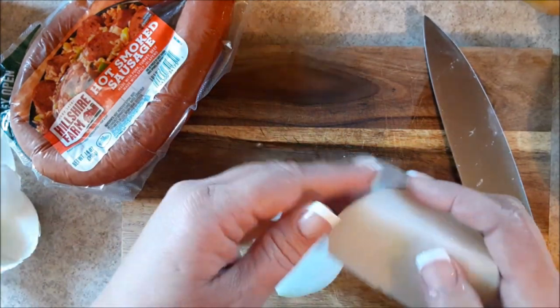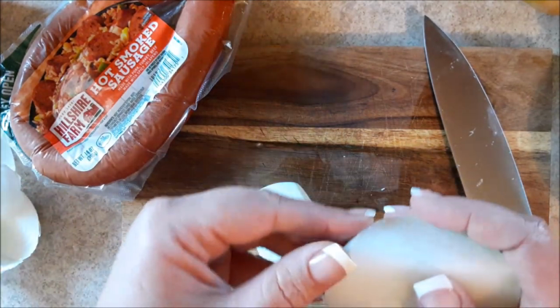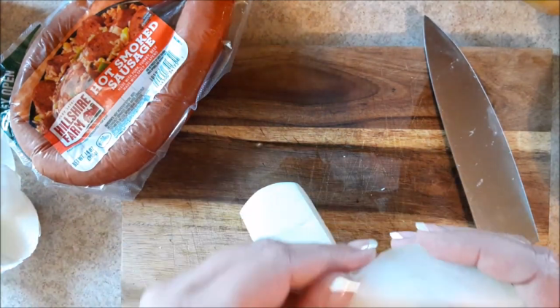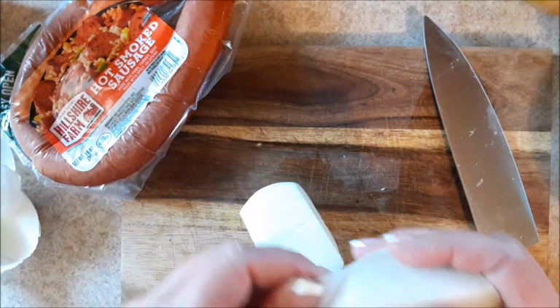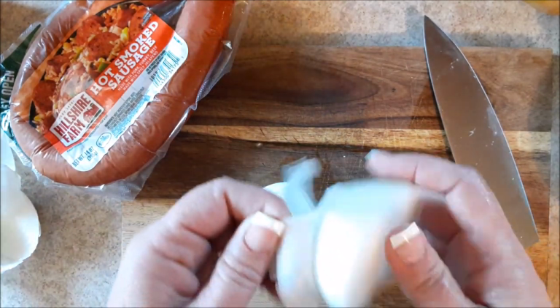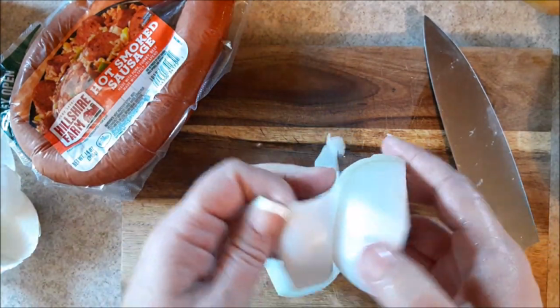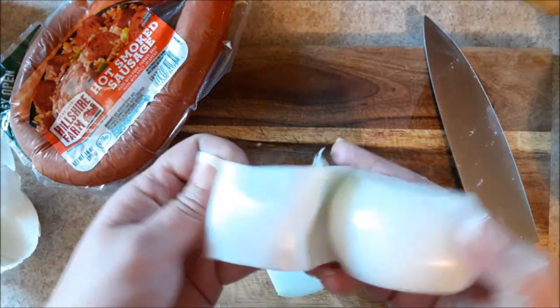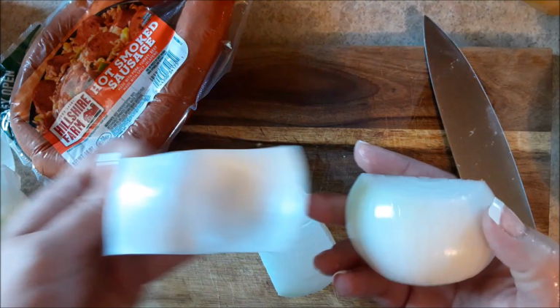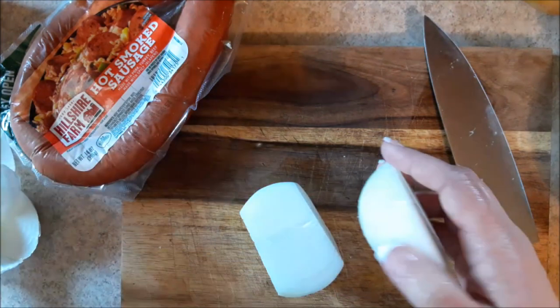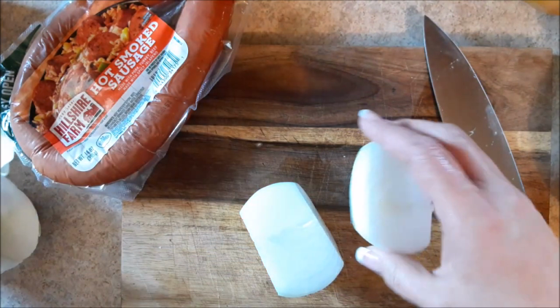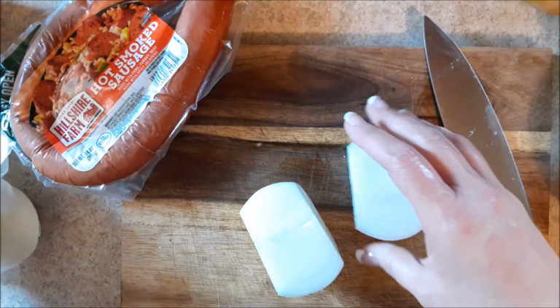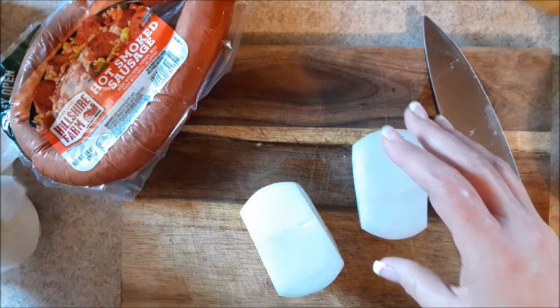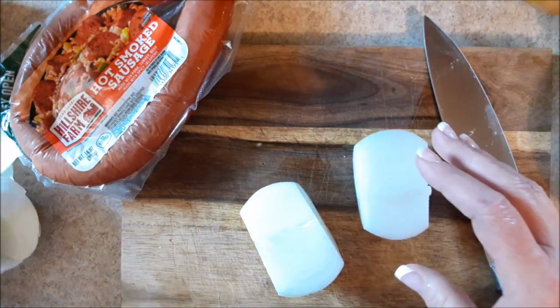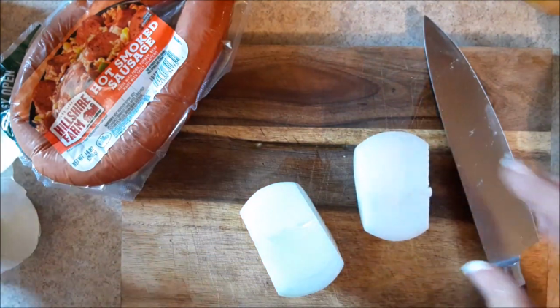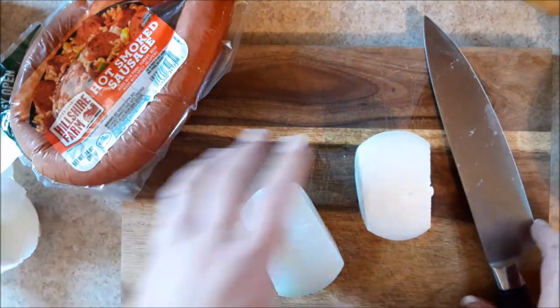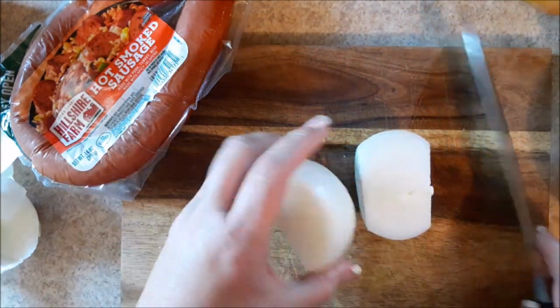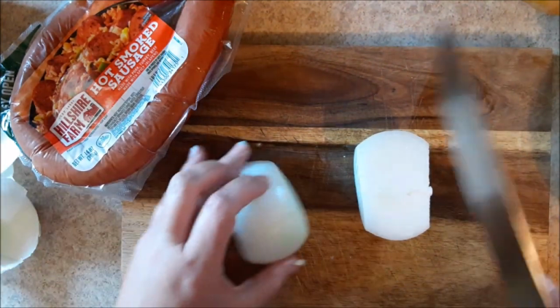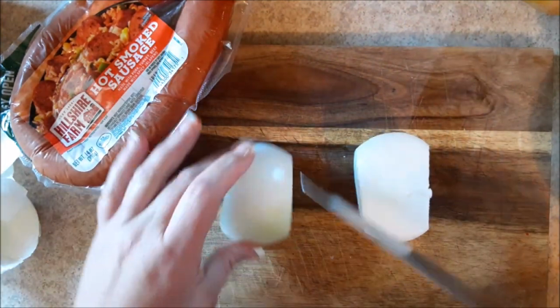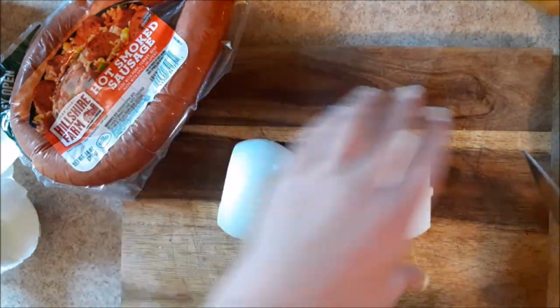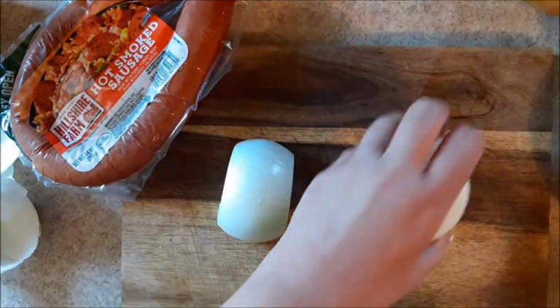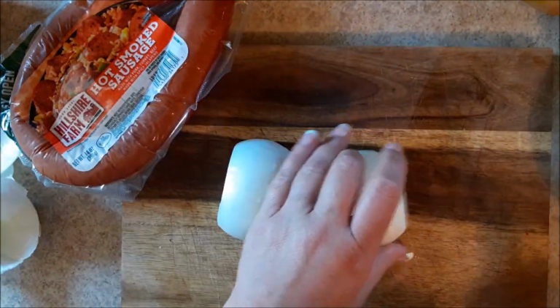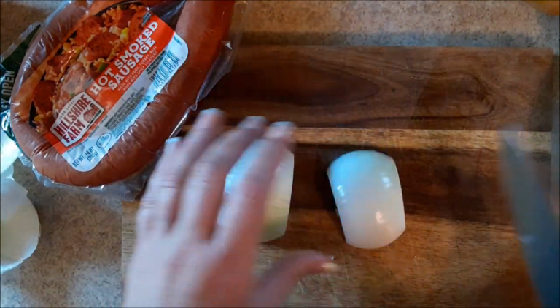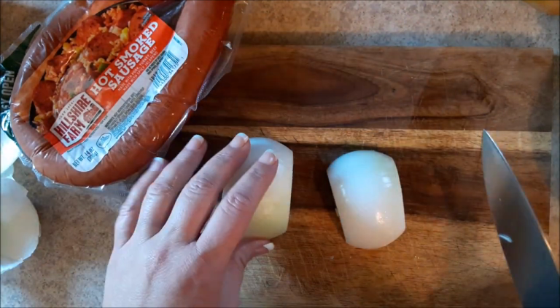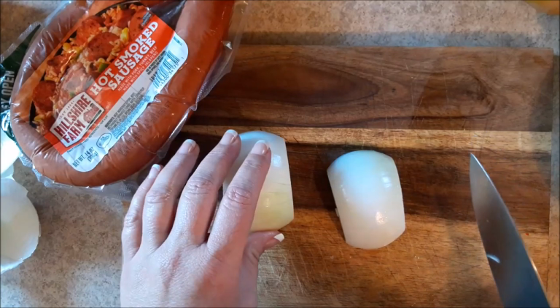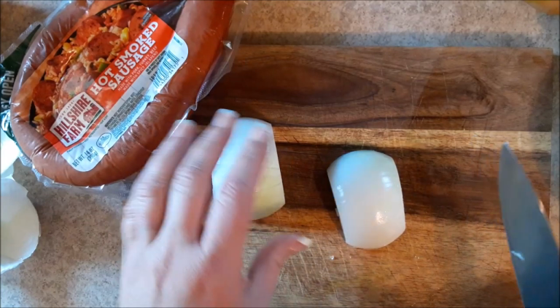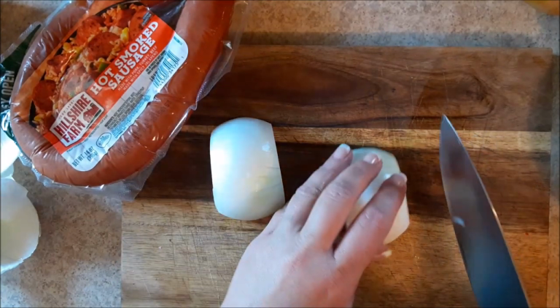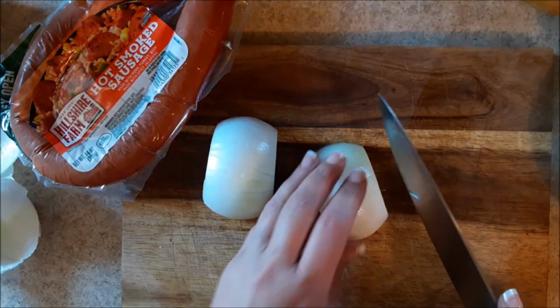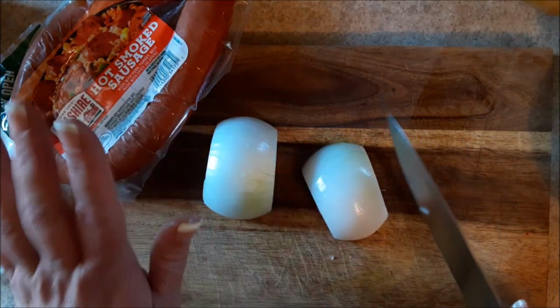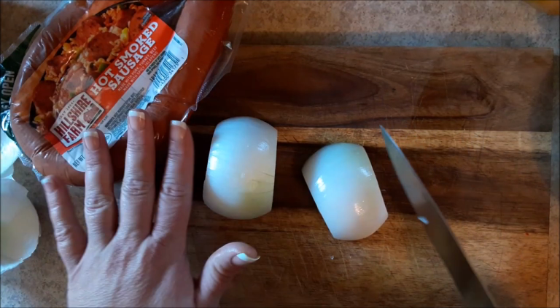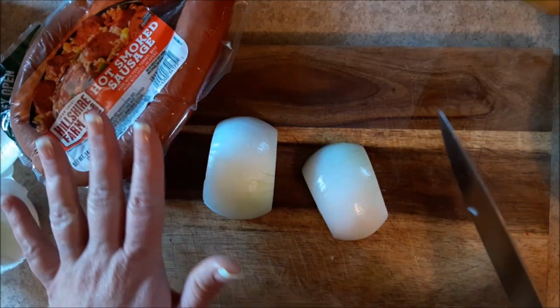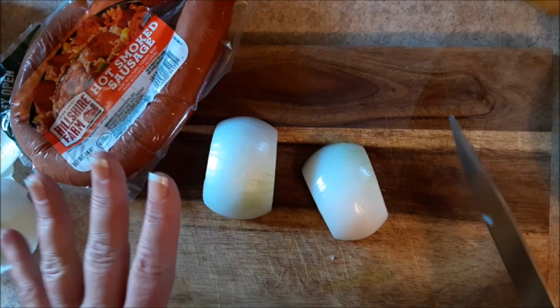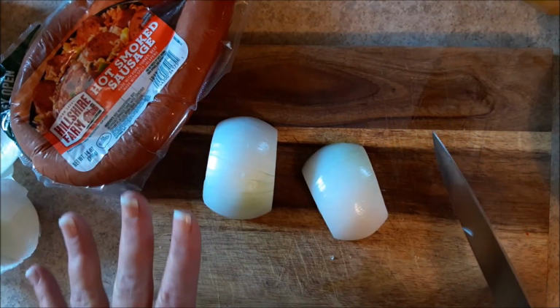I'm going to start out here. I got one onion and I'll put the recipe down below. I've got one medium onion that I'm going to cut up, a couple of potatoes, a small head of cabbage, some sausage, and some broth.